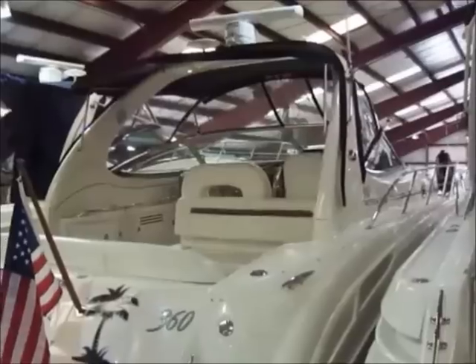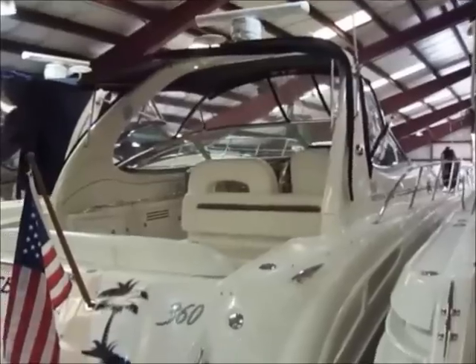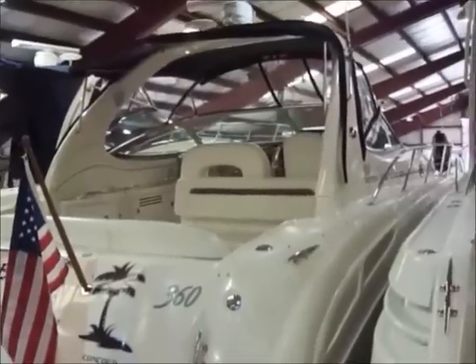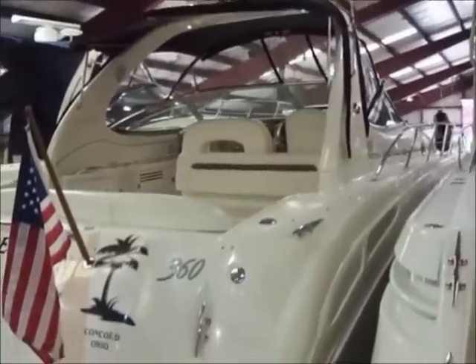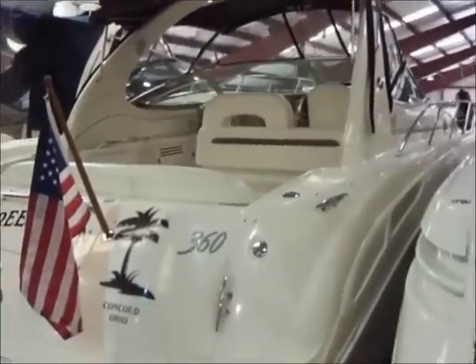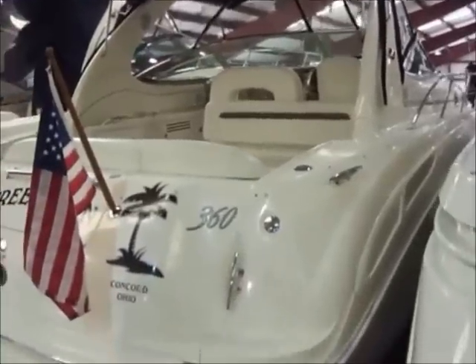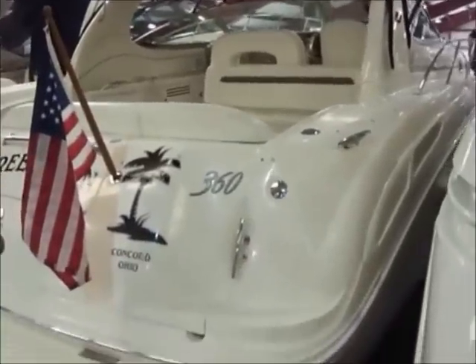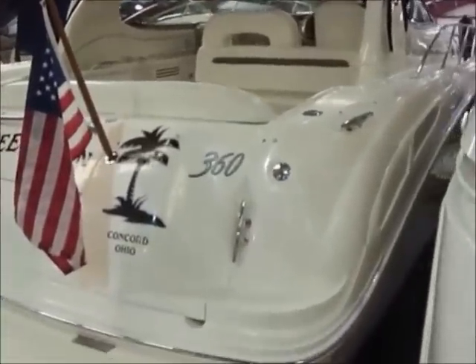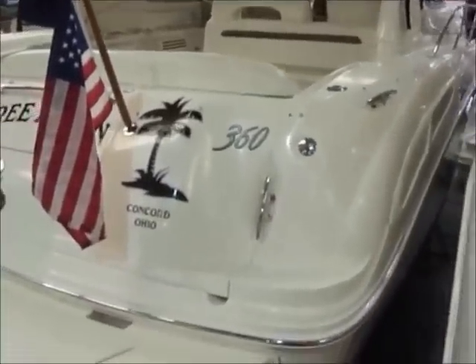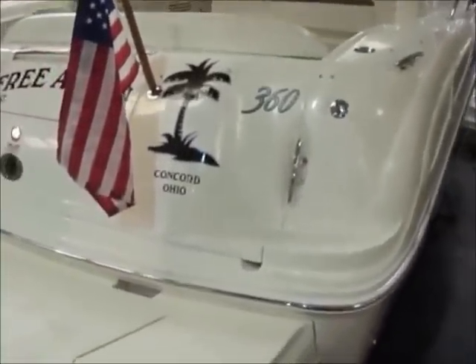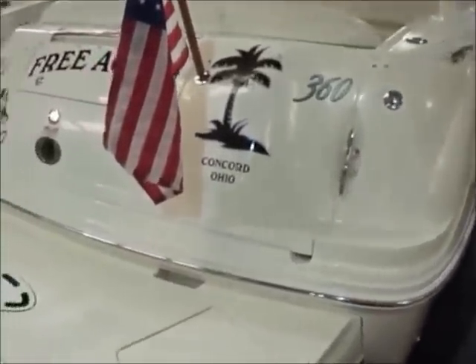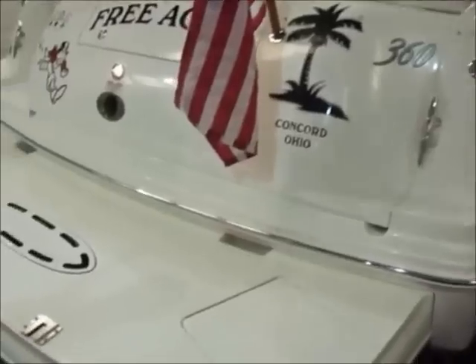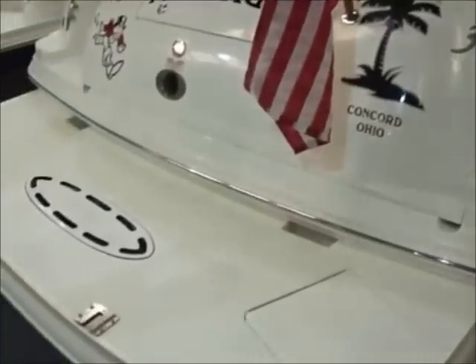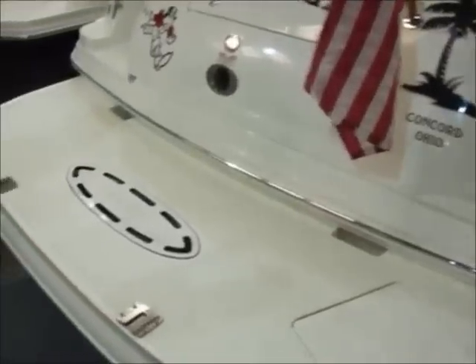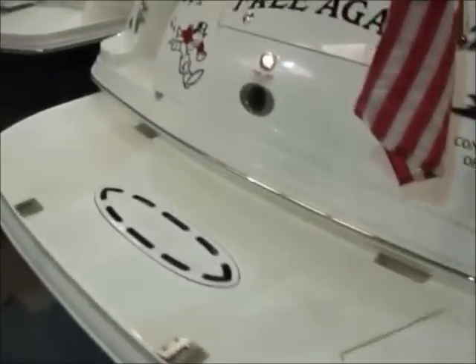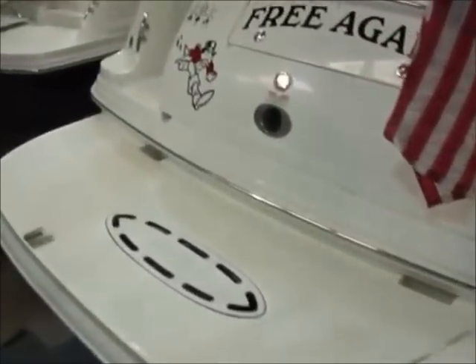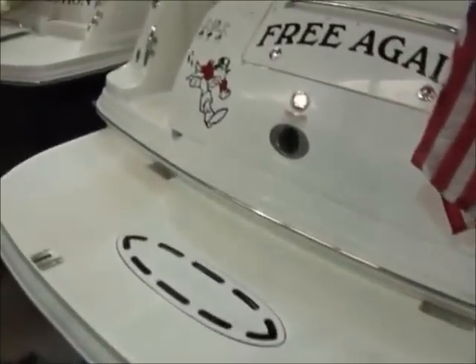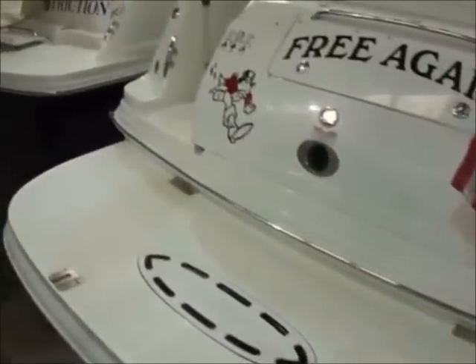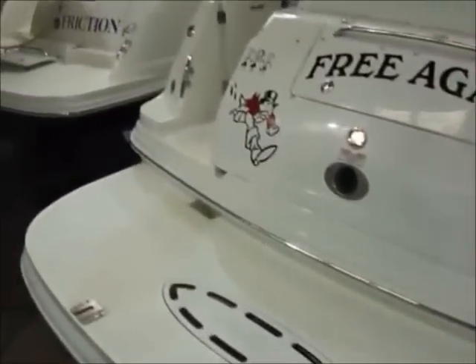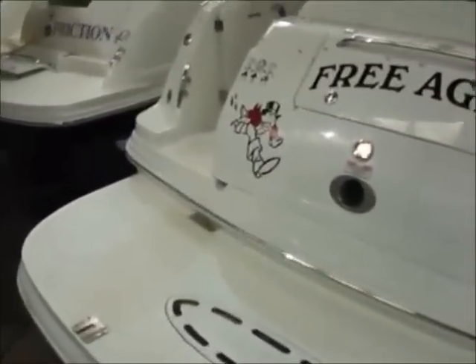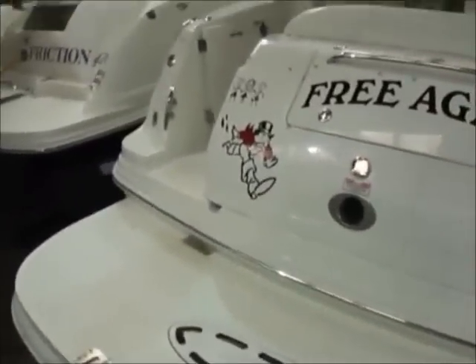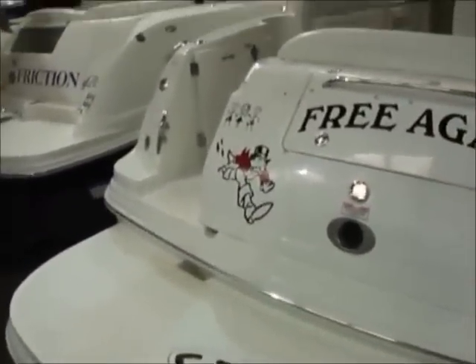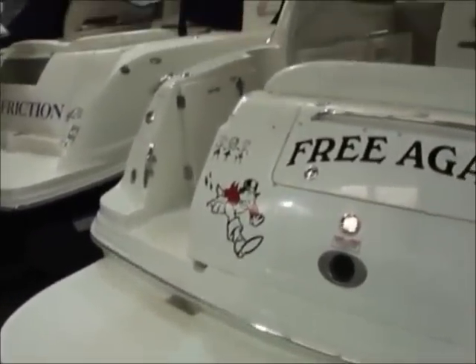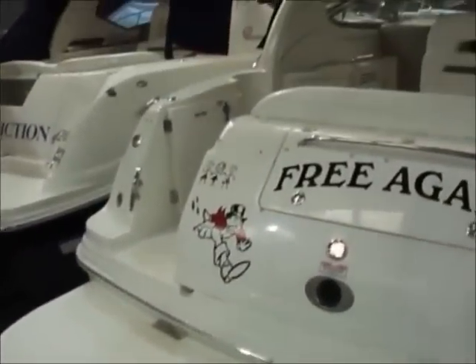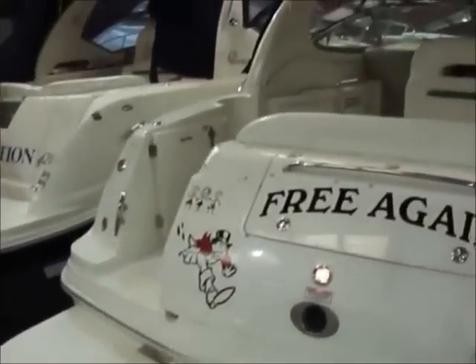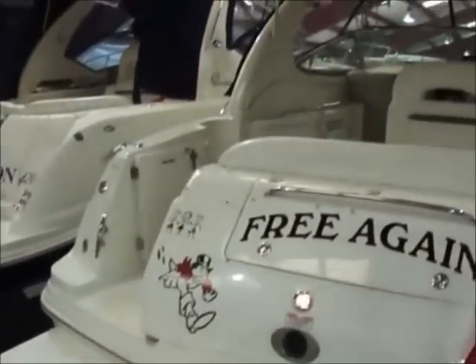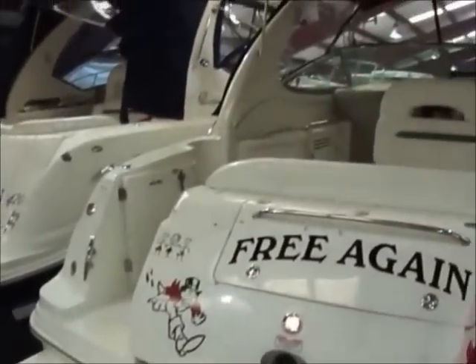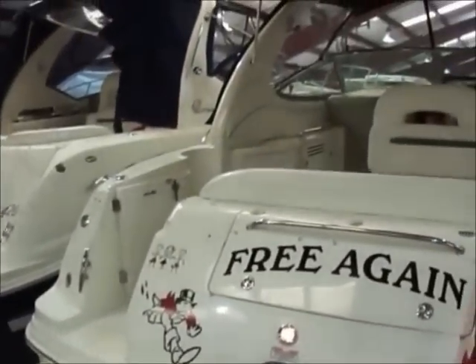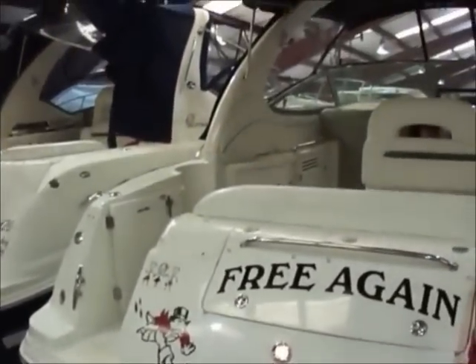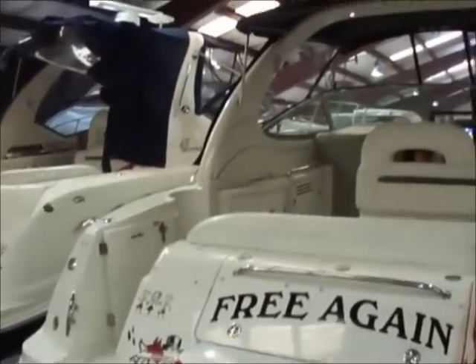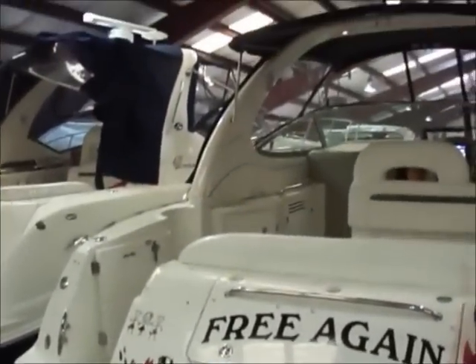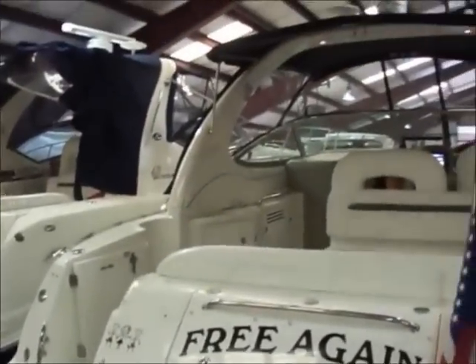She'll cruise at 22 knots and wide open throttle is 30 knots. You have twin 30 amp shore power cords.